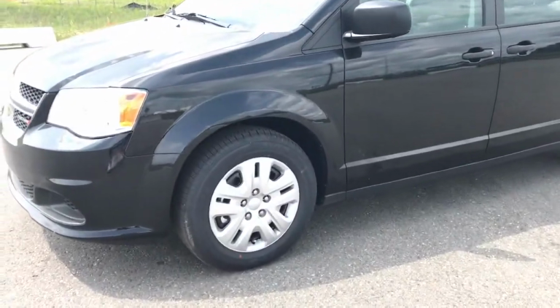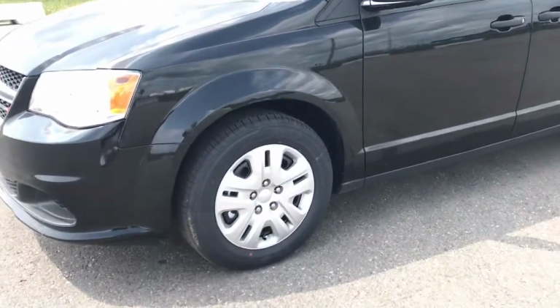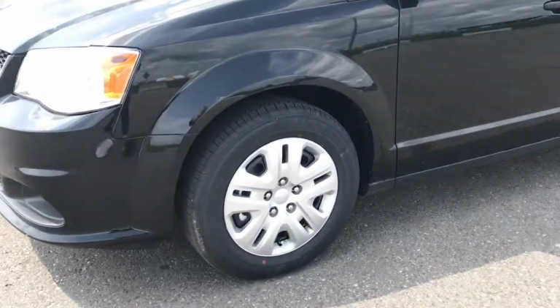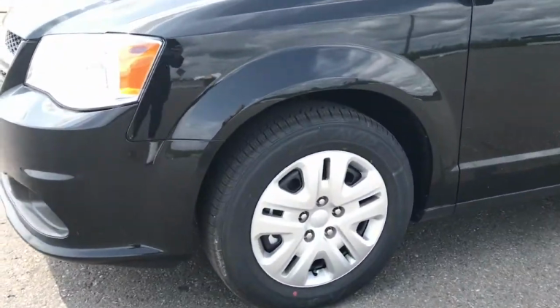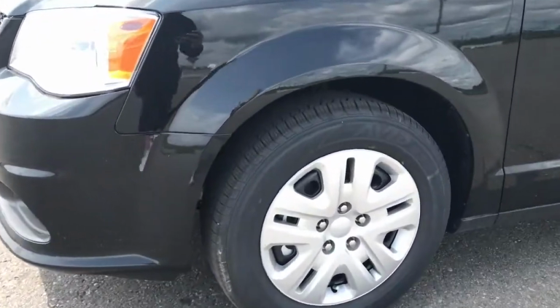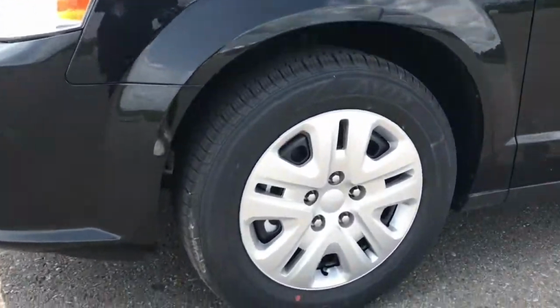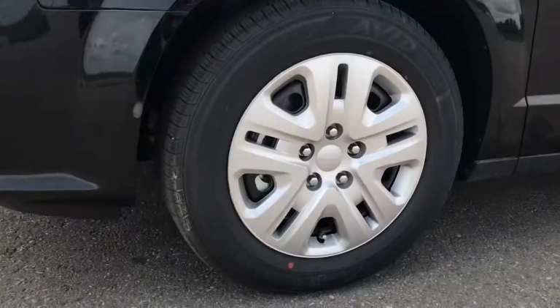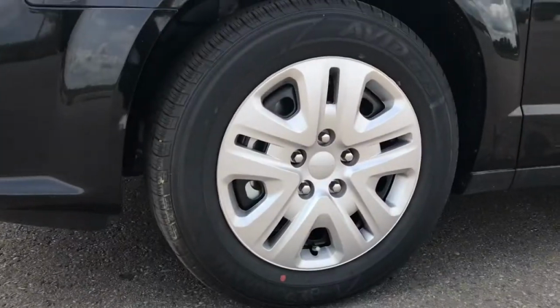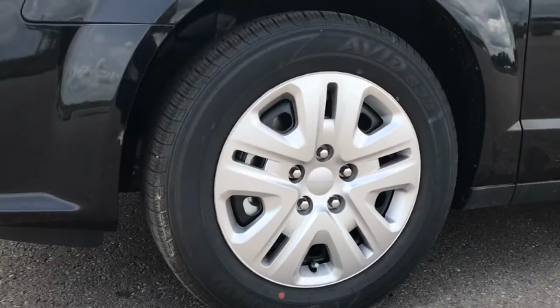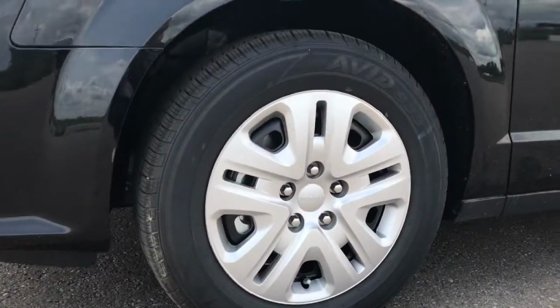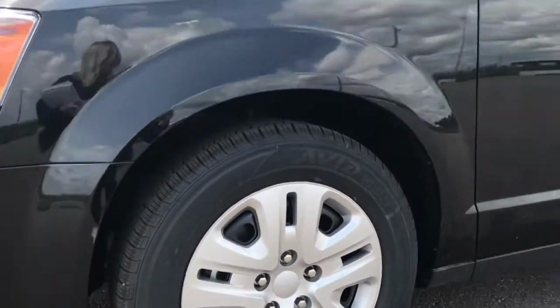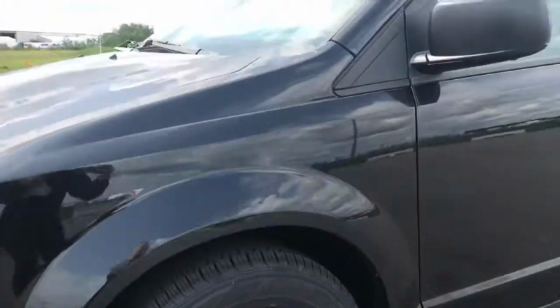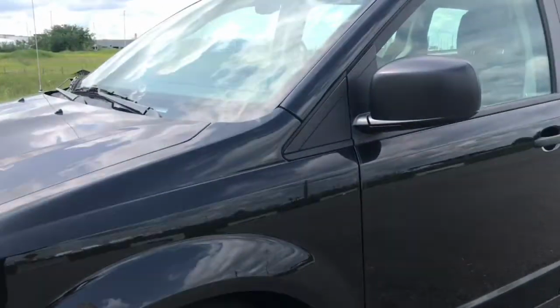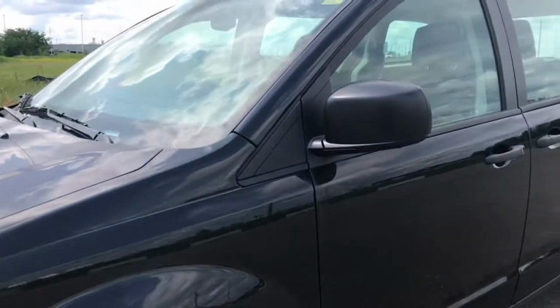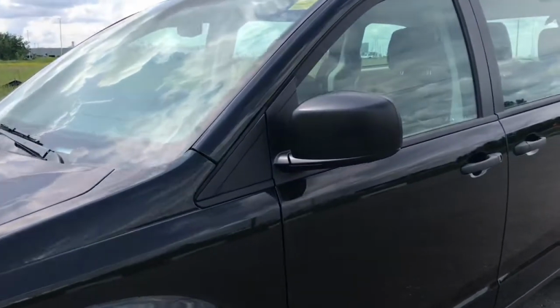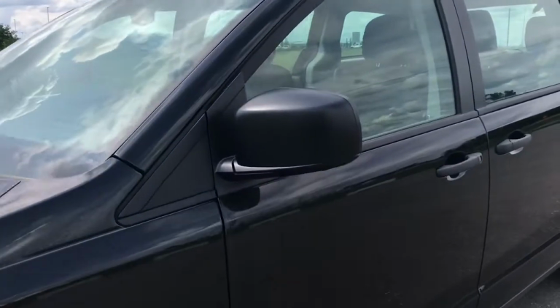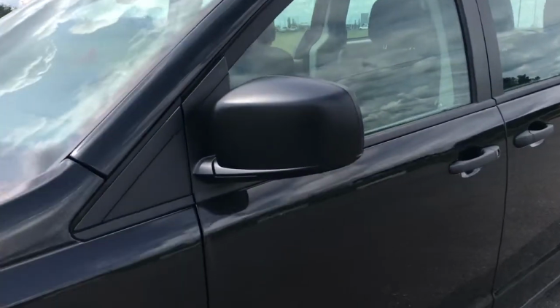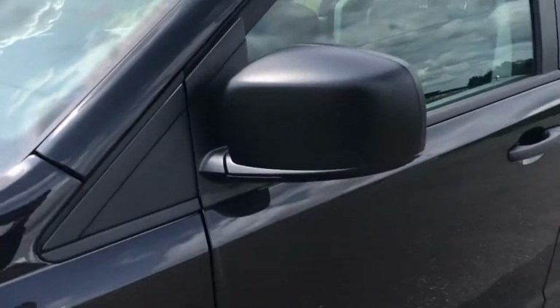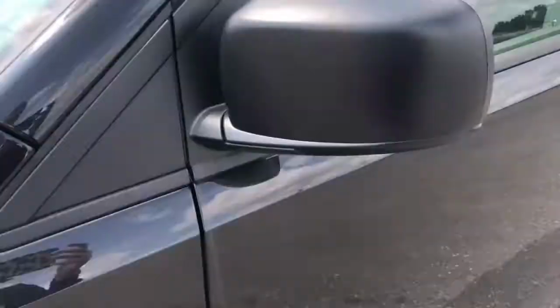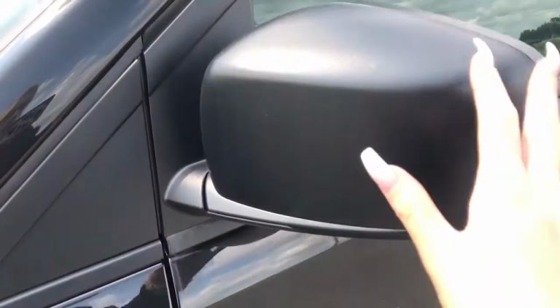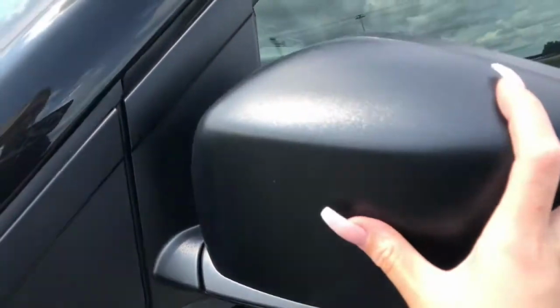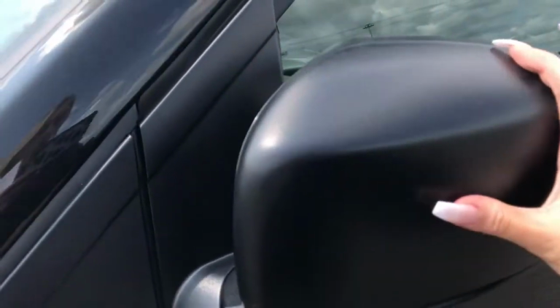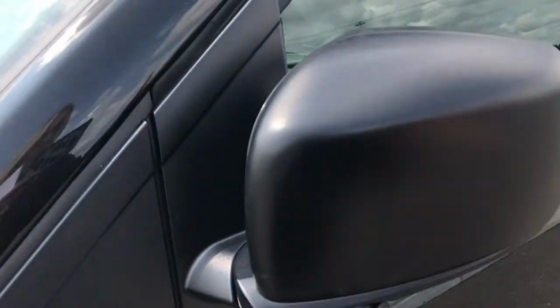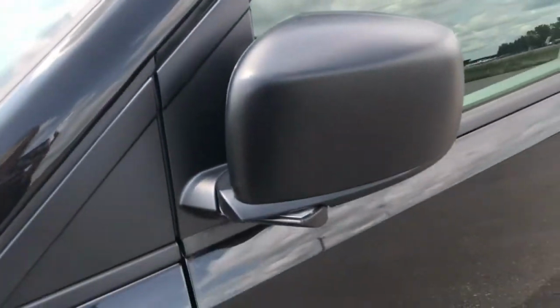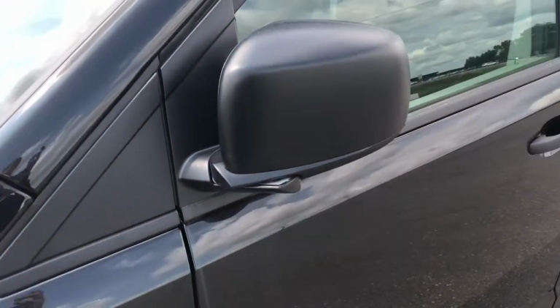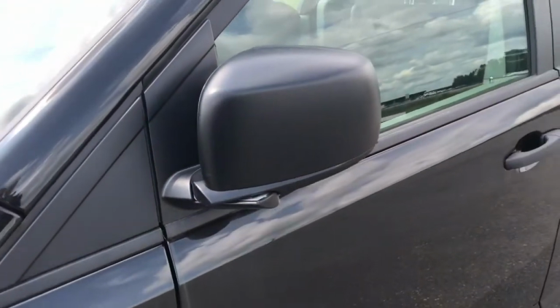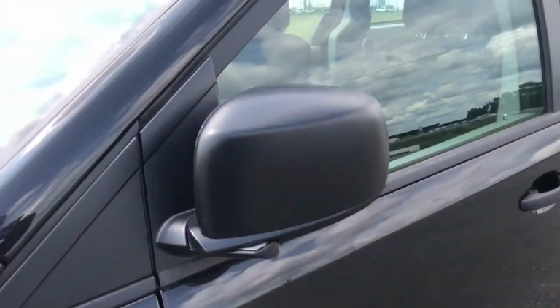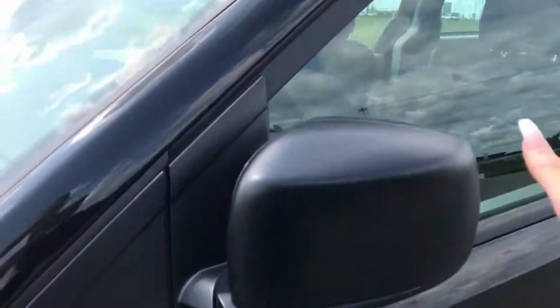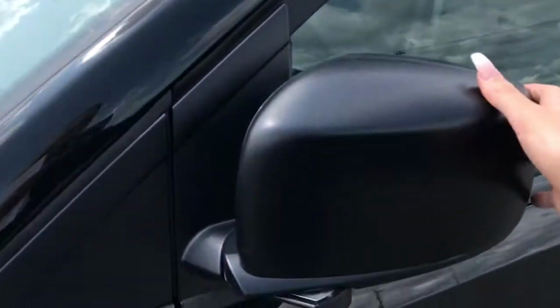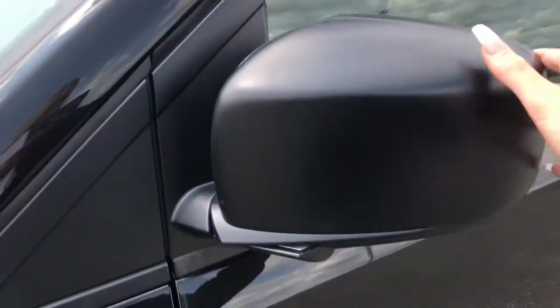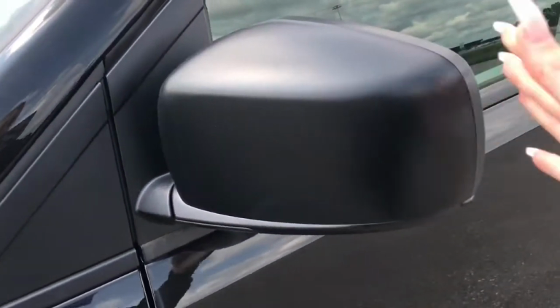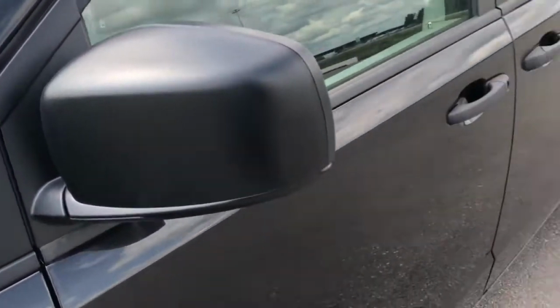Coming up on the side of the vehicle here, we can see we have these 17-inch chrome rims. We've also got our power heated mirrors that fold away for when you need to tuck them in — they can simply be pulled right back out.